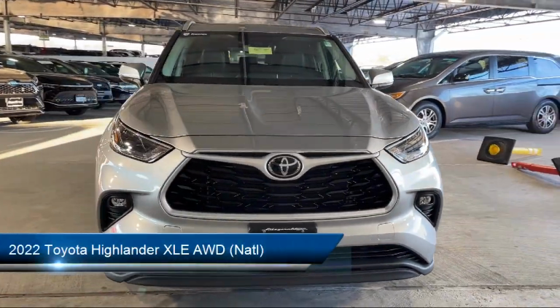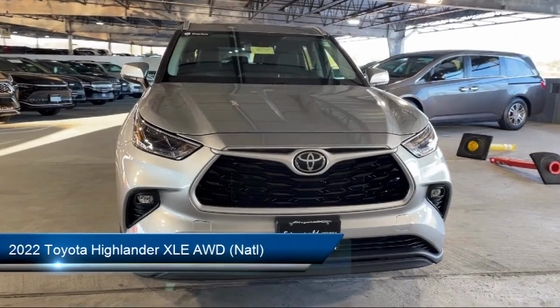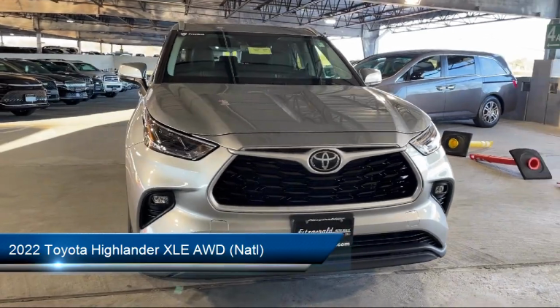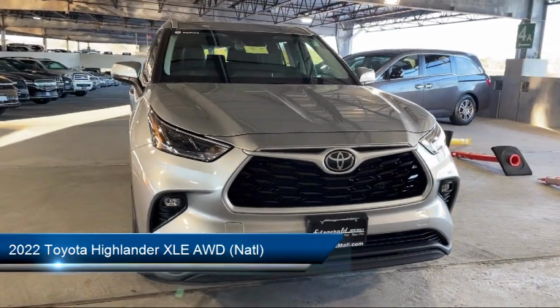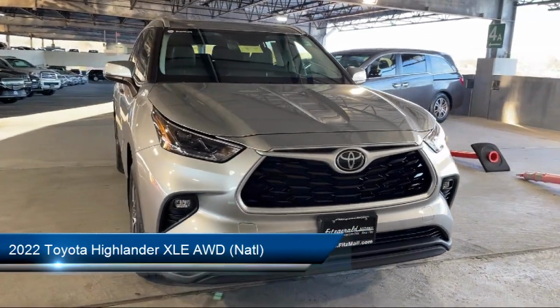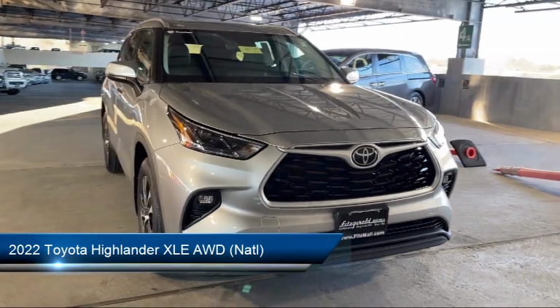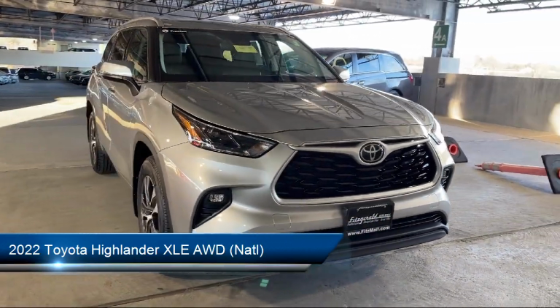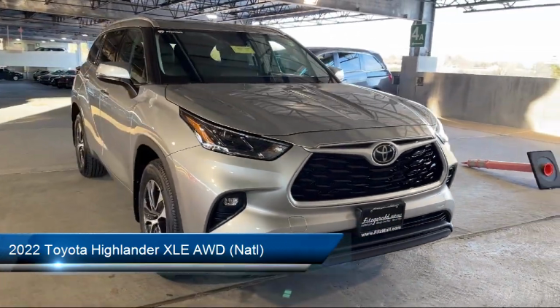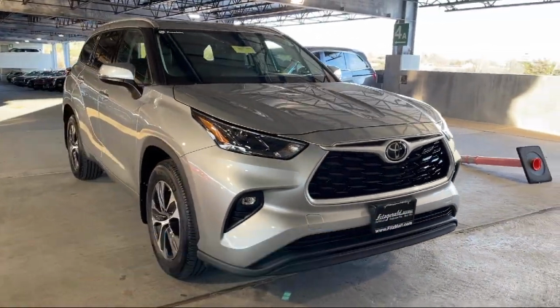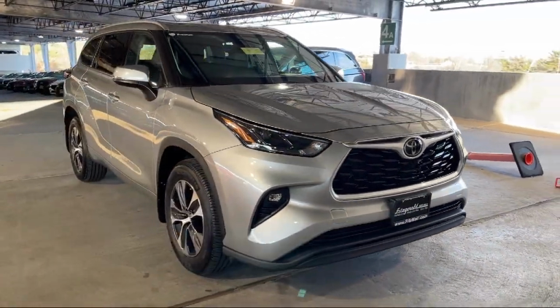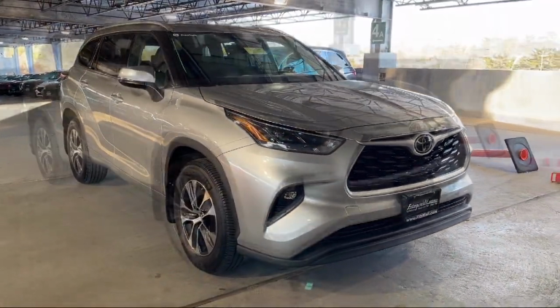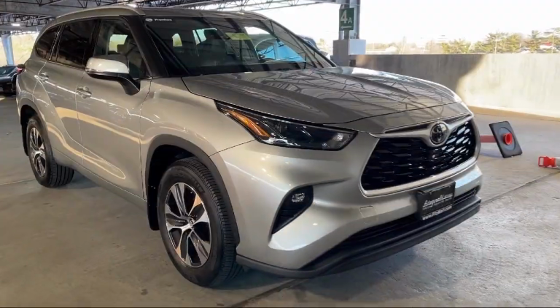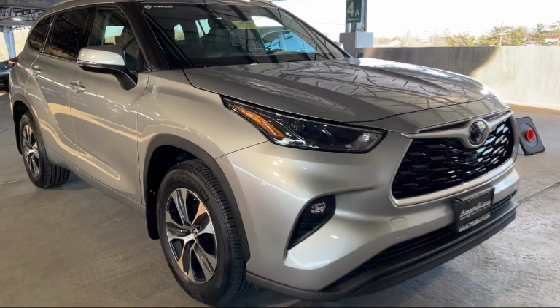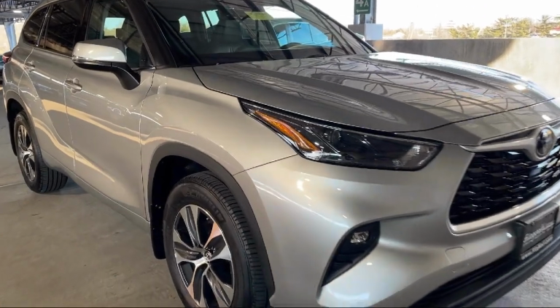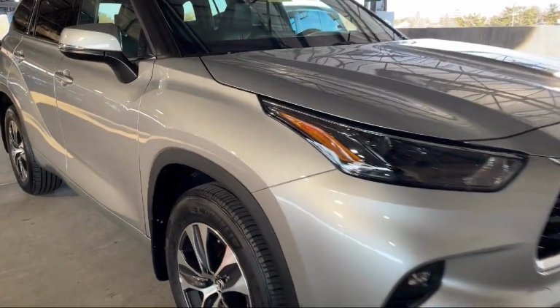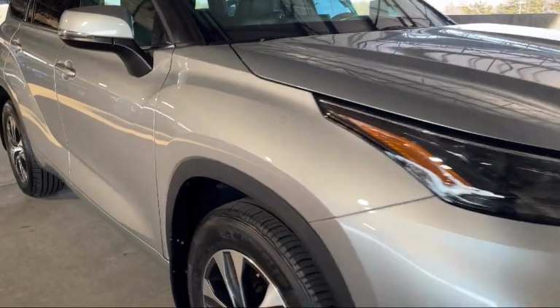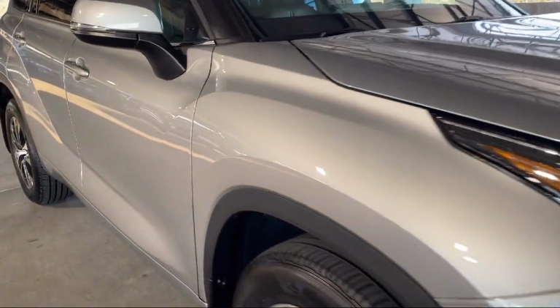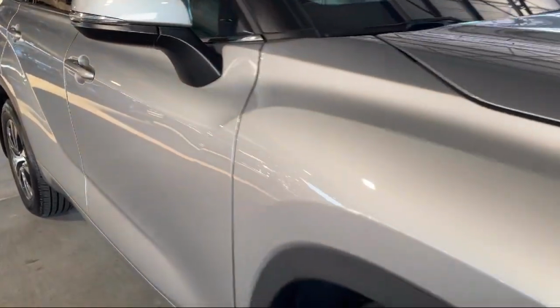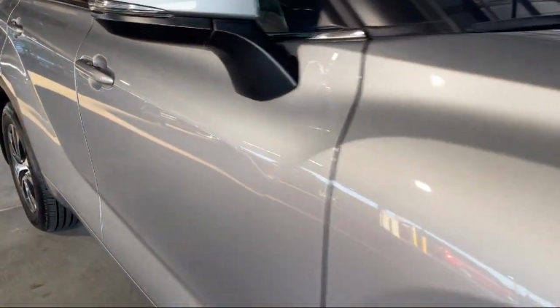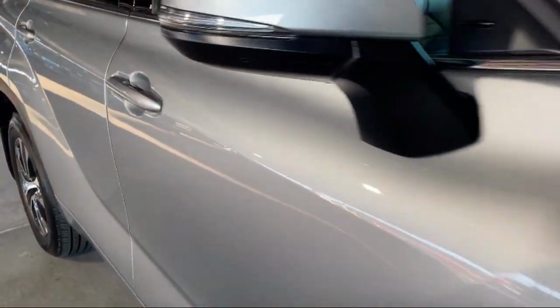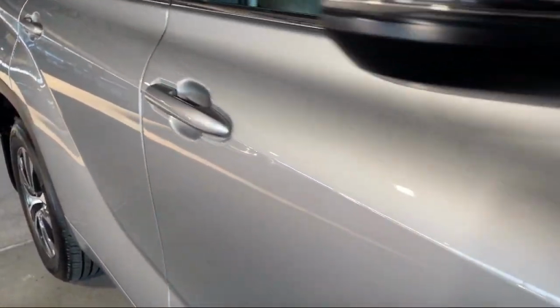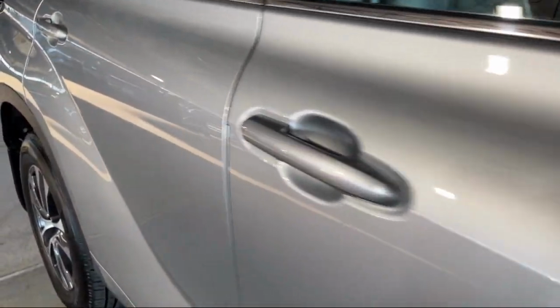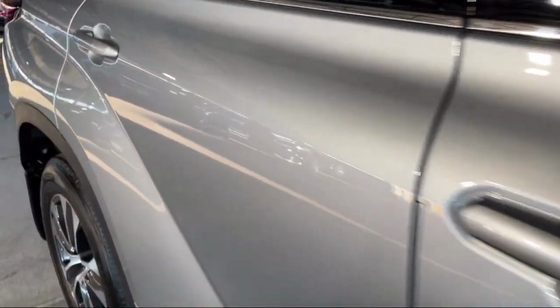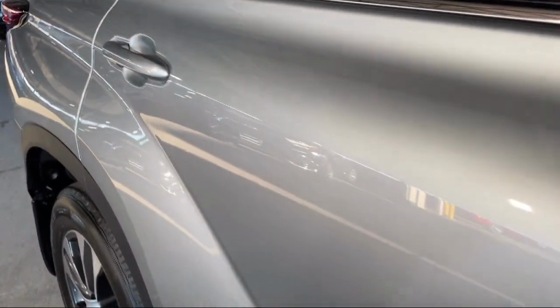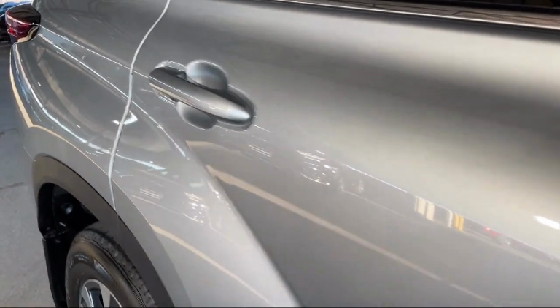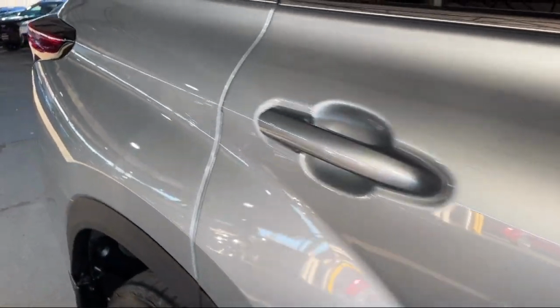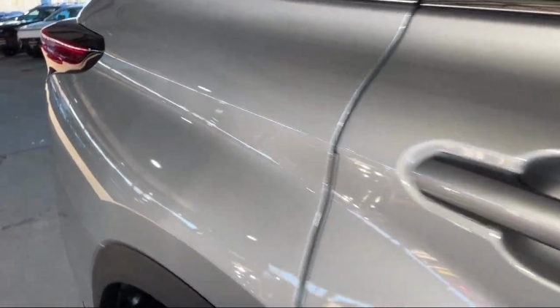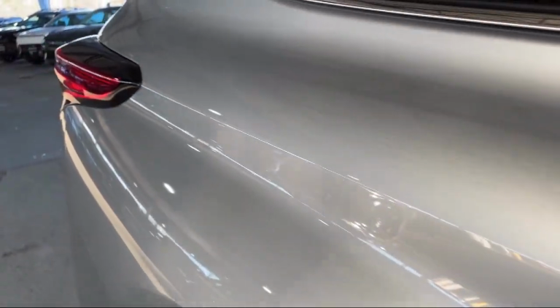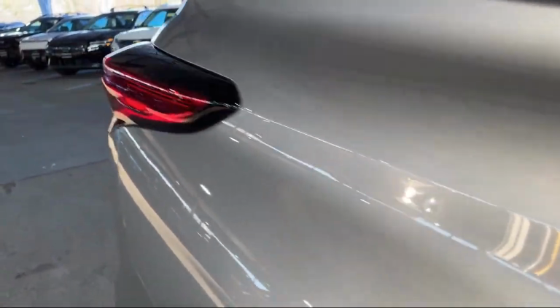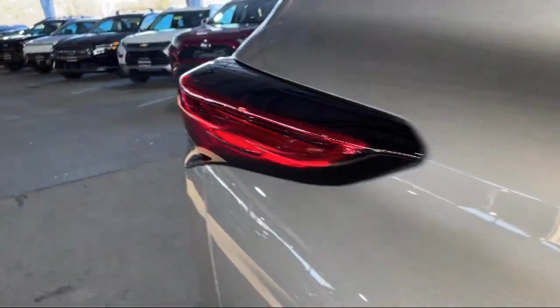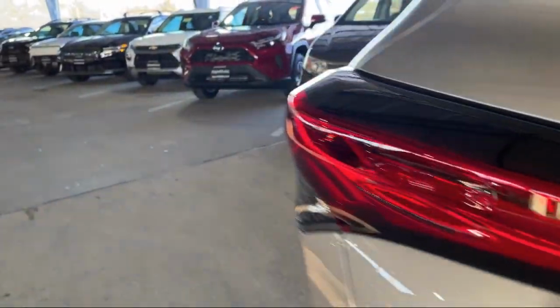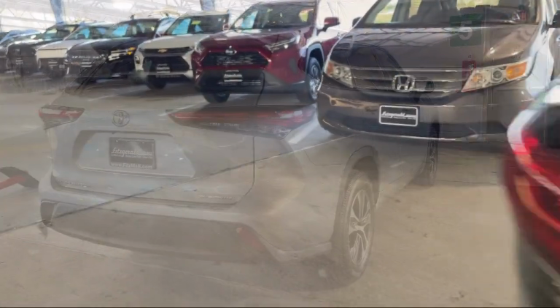It comes equipped with a six-speaker audio system, ventilated disc front brakes, steering wheel mounted voice control, electronic brake force distribution, moonroof sunroof with sliding sunshade, and power door locks with anti-lockout.